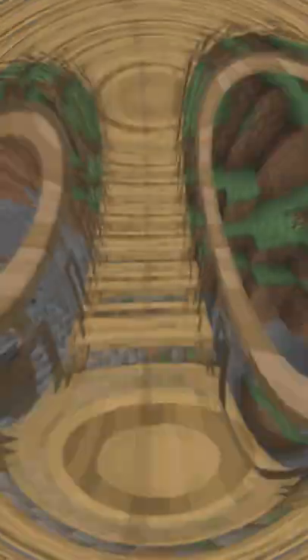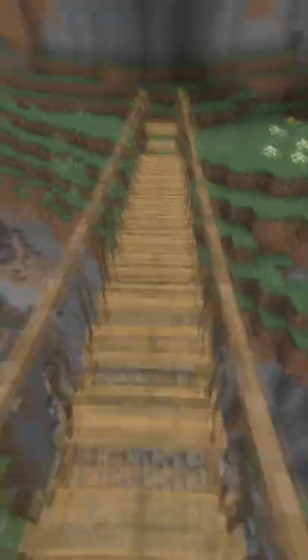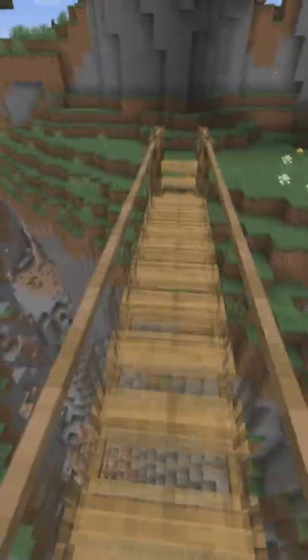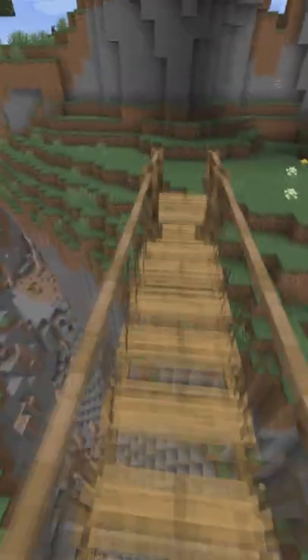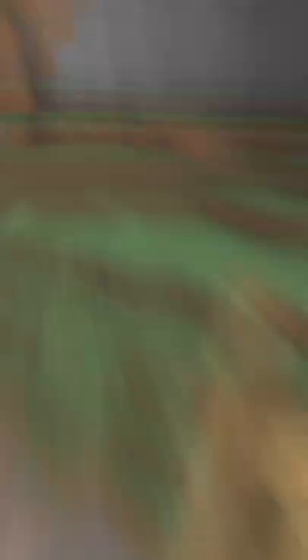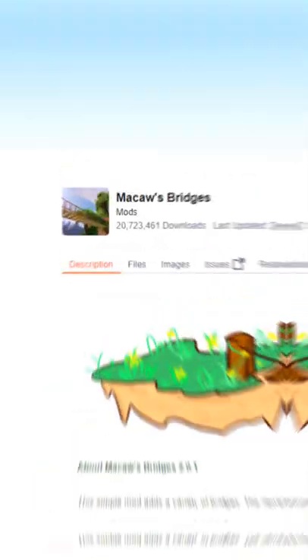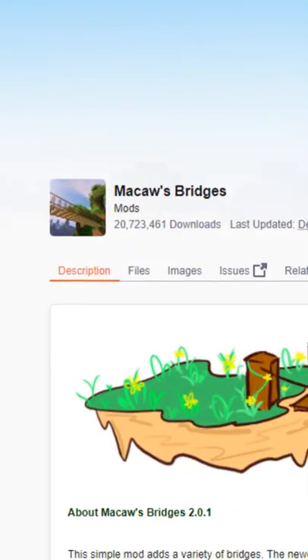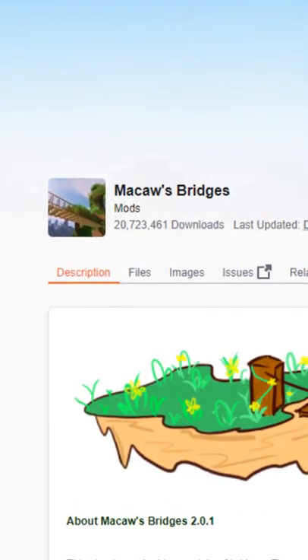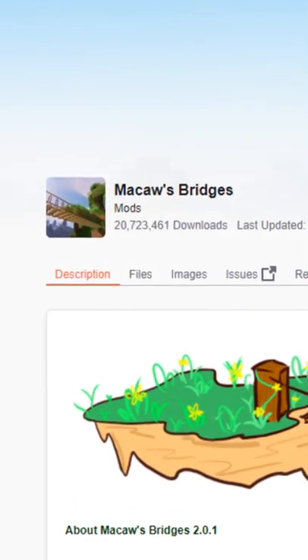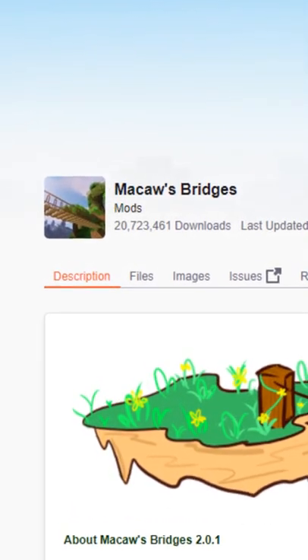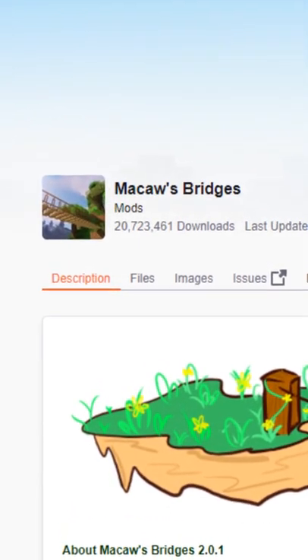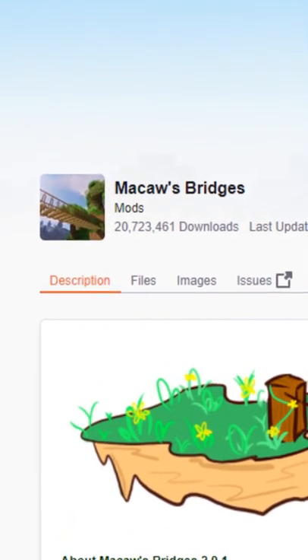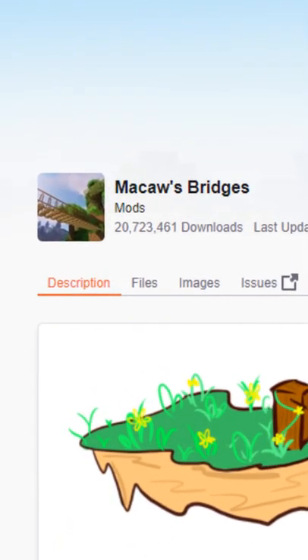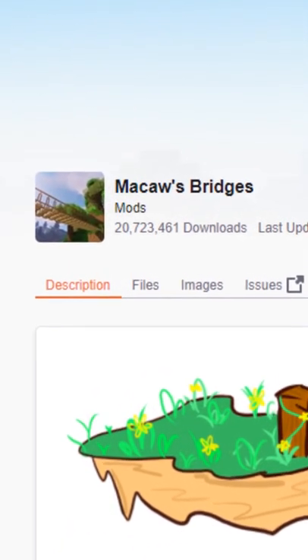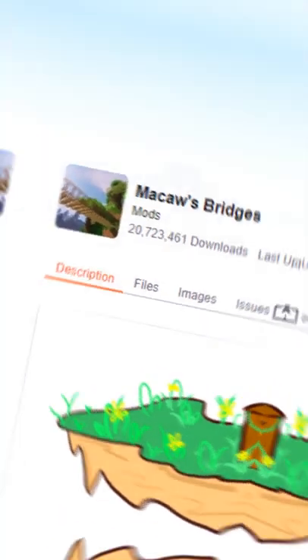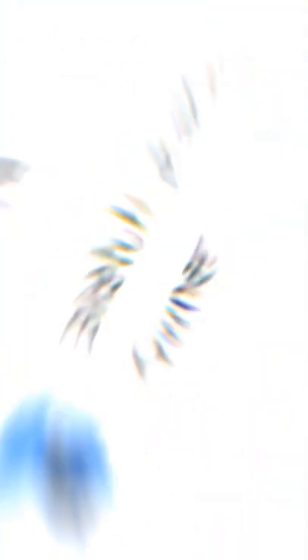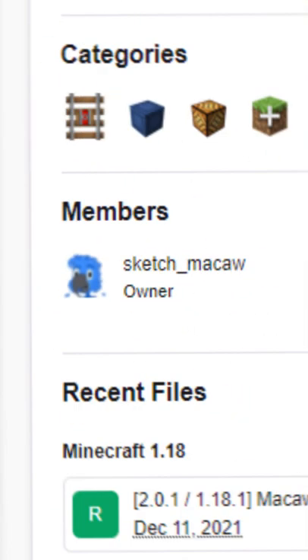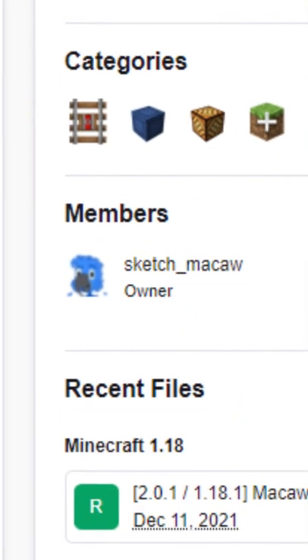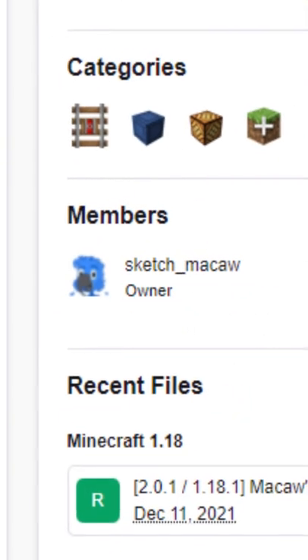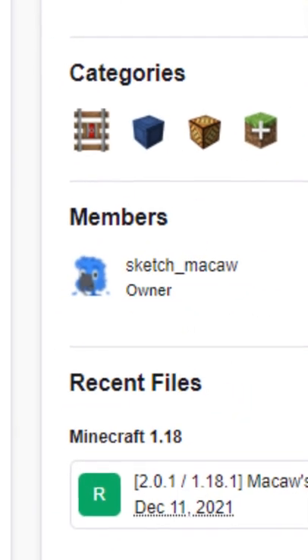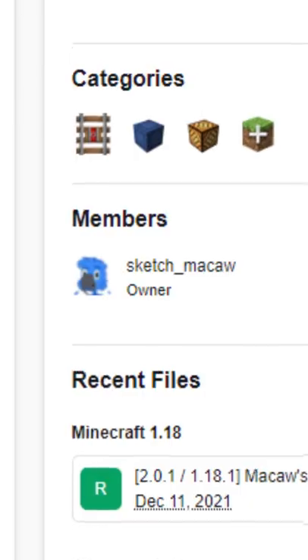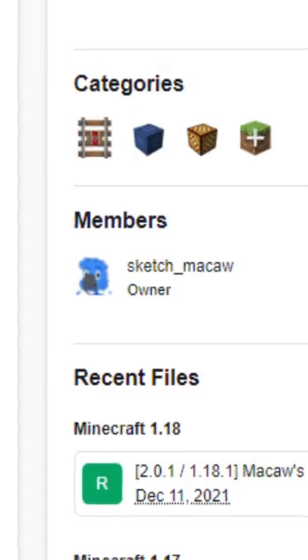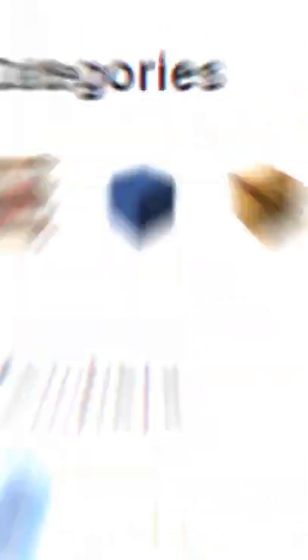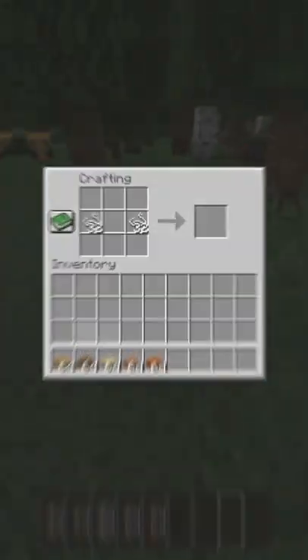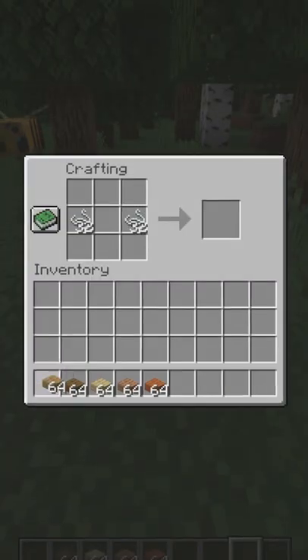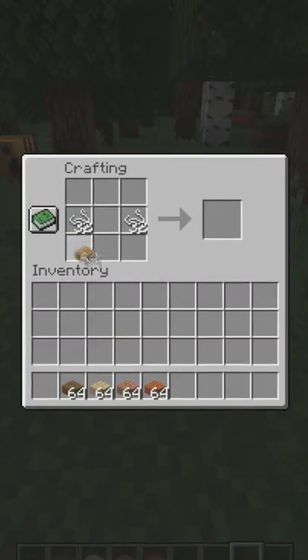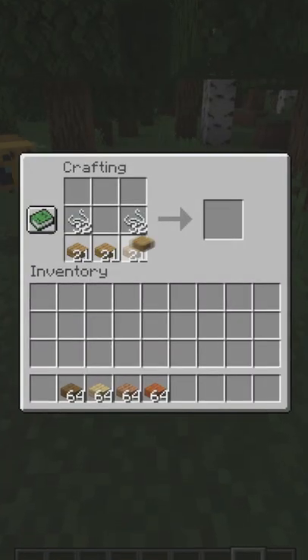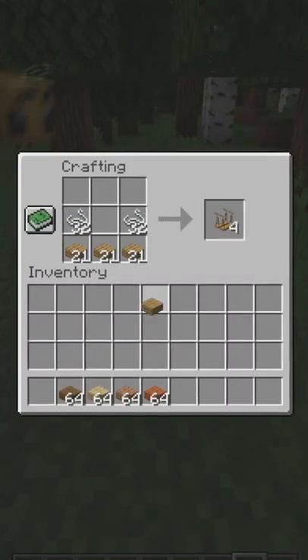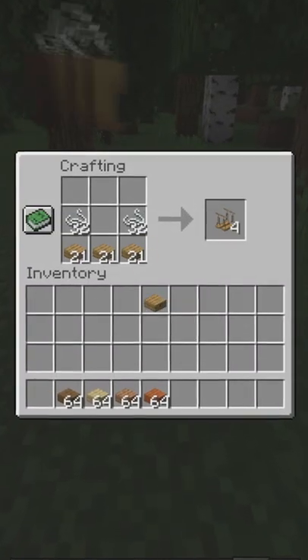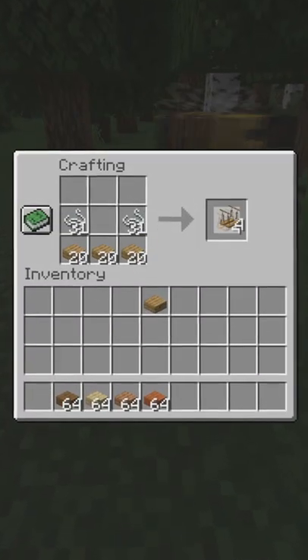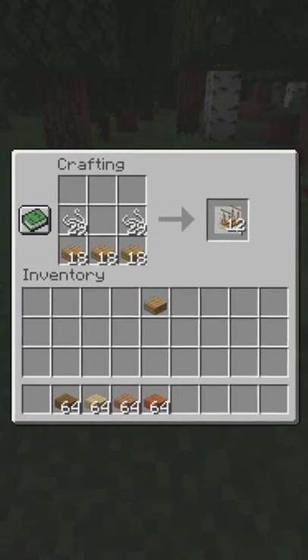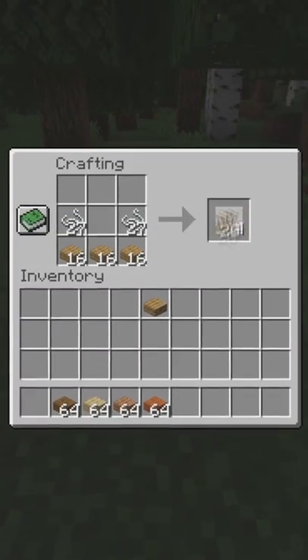Bridges in Minecraft. Mac's Bridges is a Forge 1.18.1 mod, created by SketchMakar. Using wooden slabs and sticks, you can craft bridges.